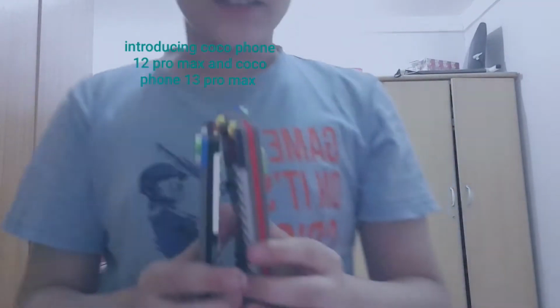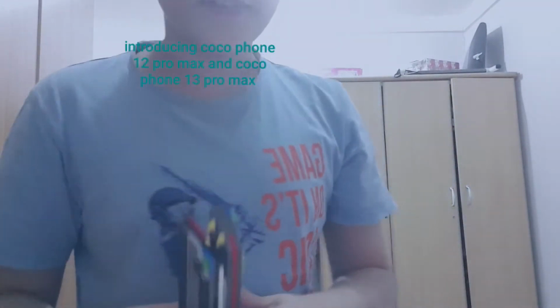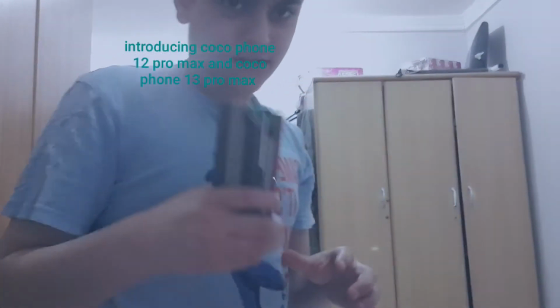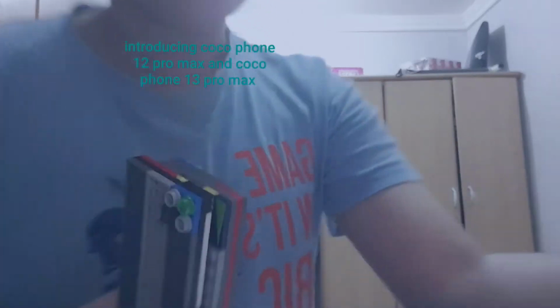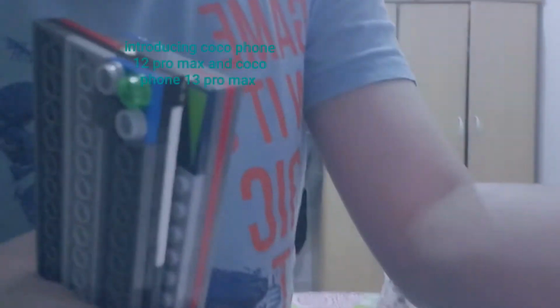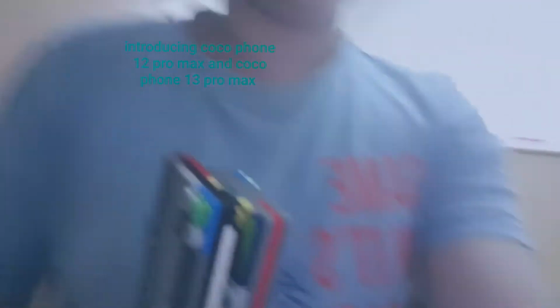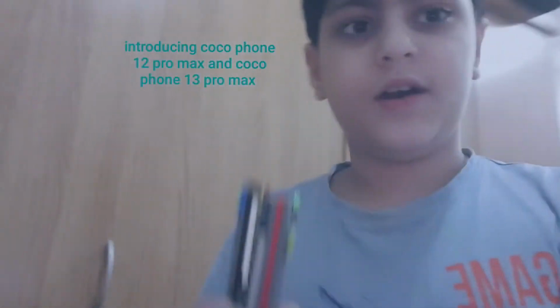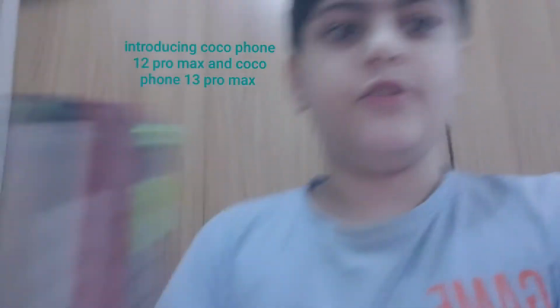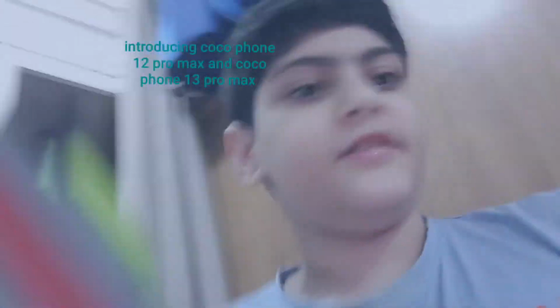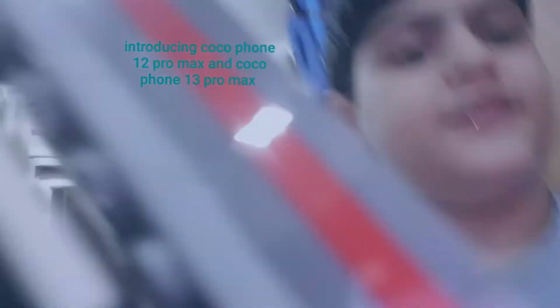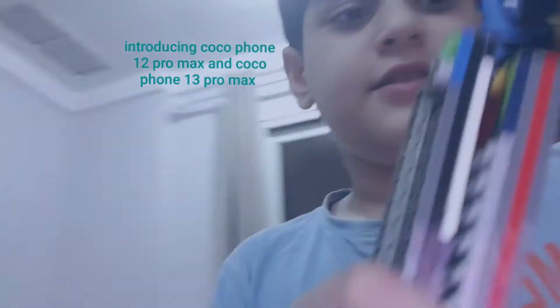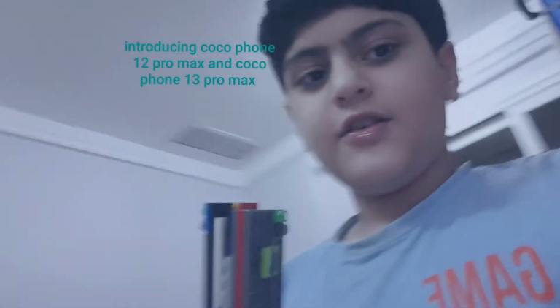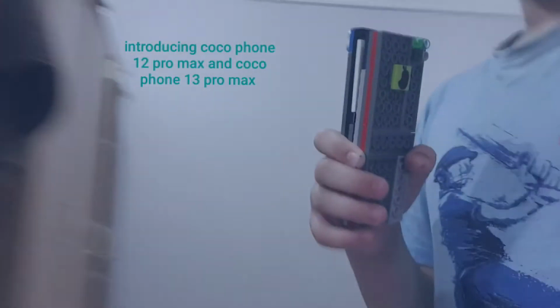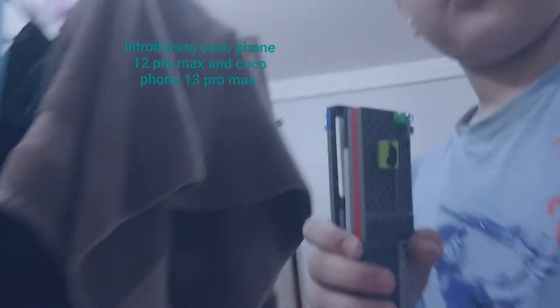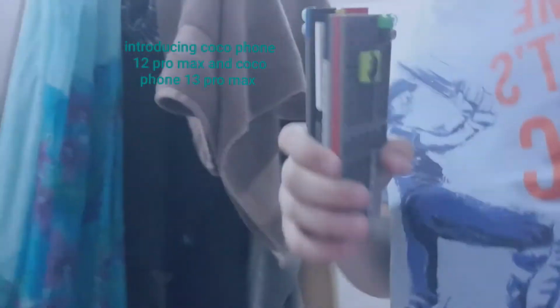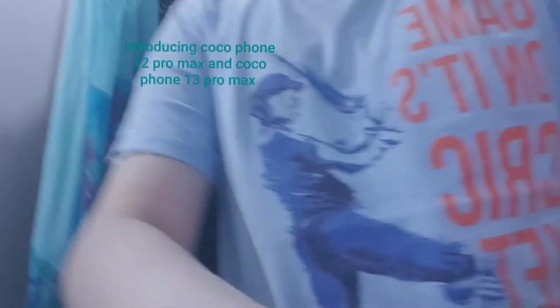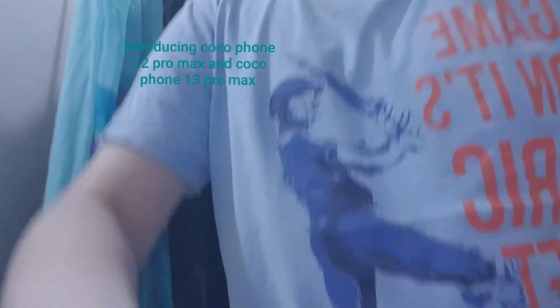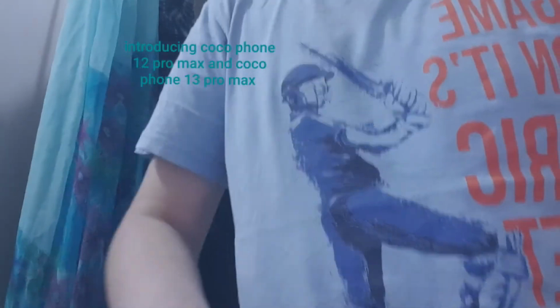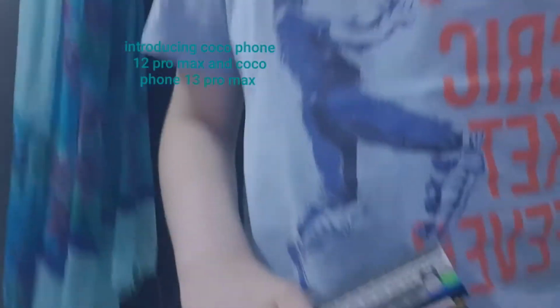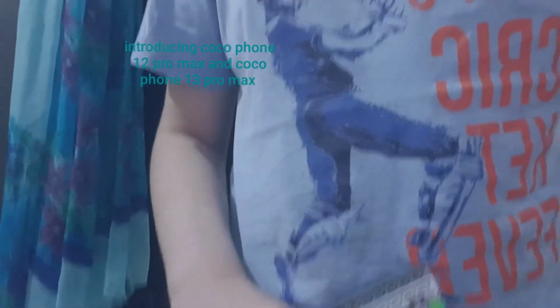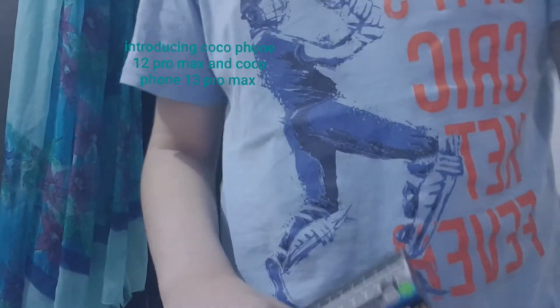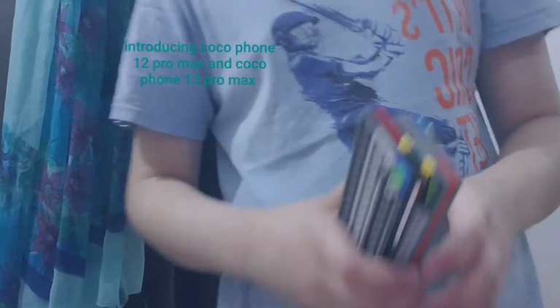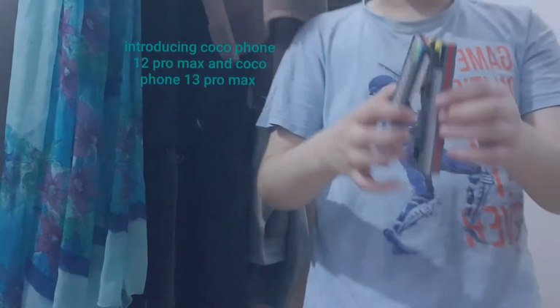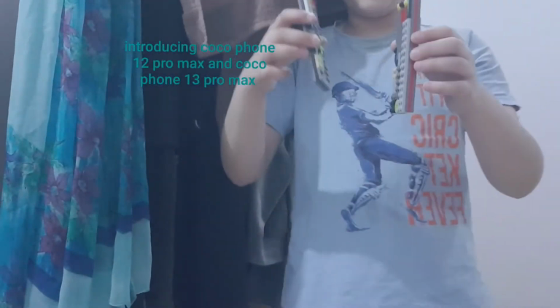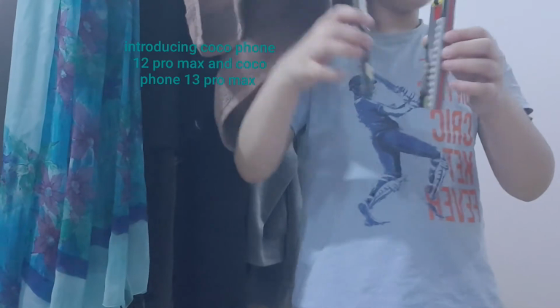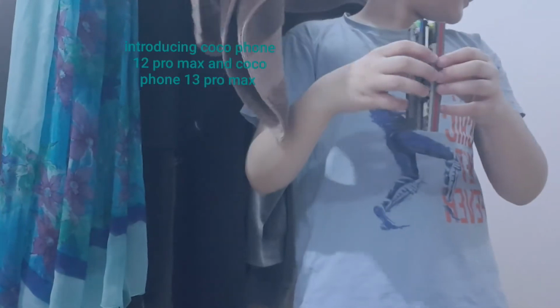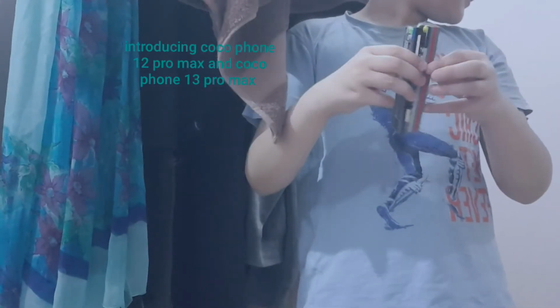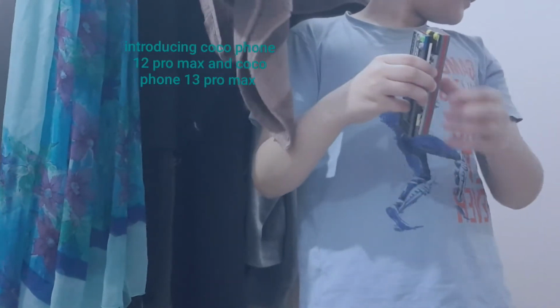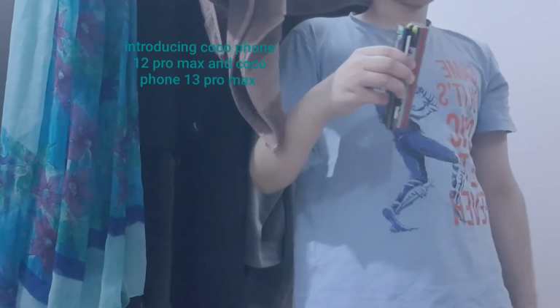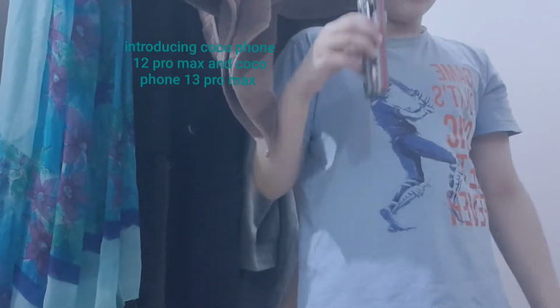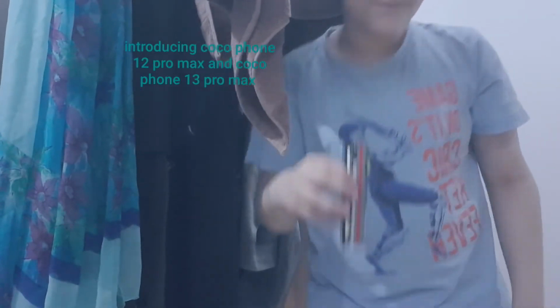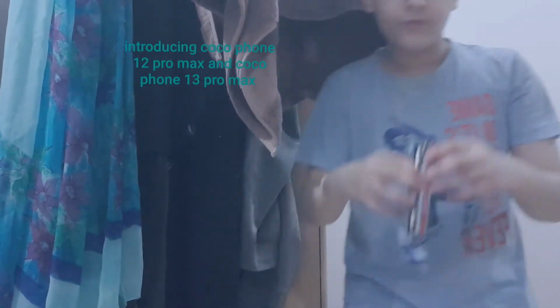This one is drop resistant. Let me show you the drop resistance test. The drop resistance test will begin in three, two, one...